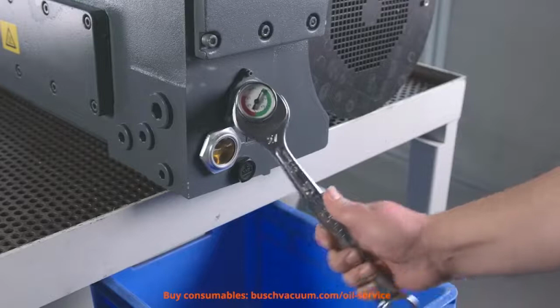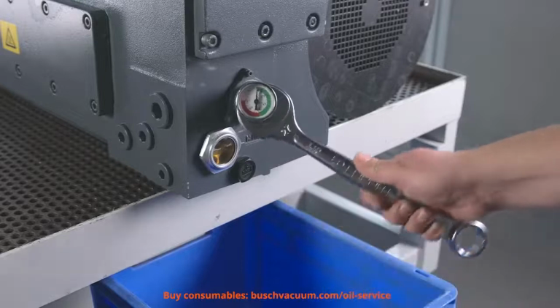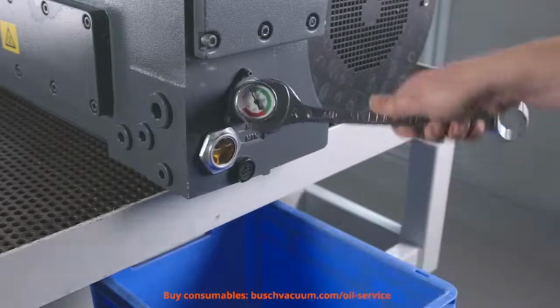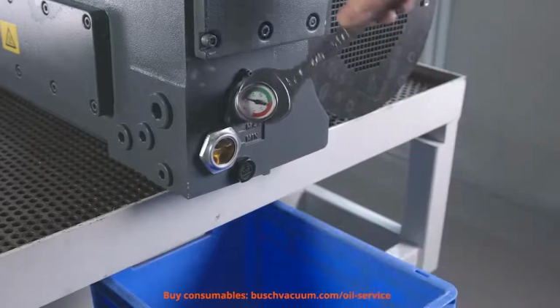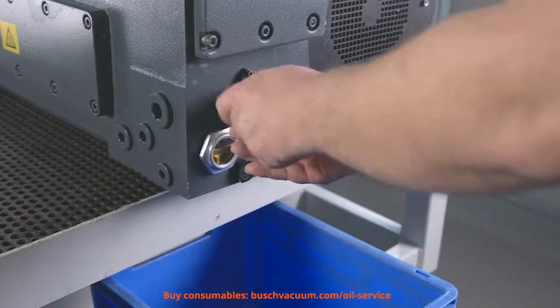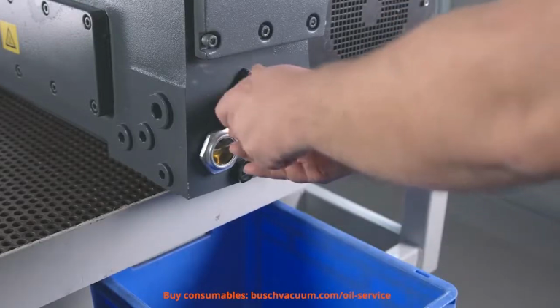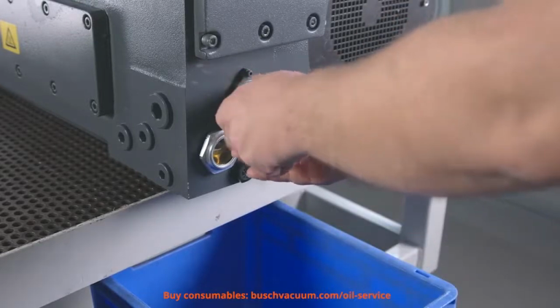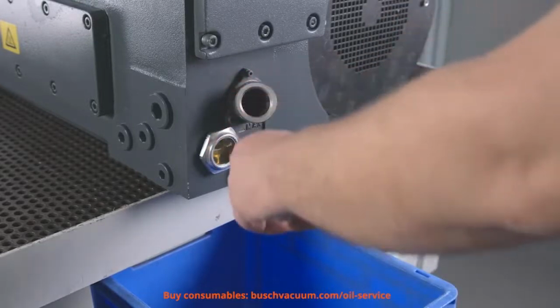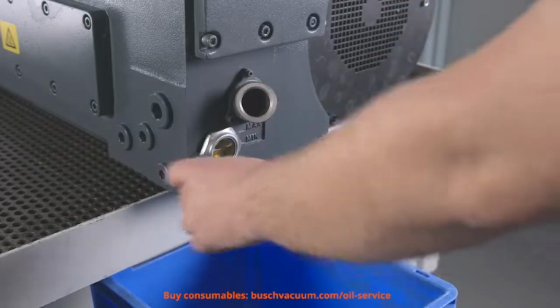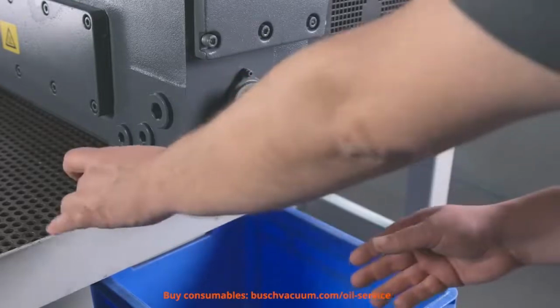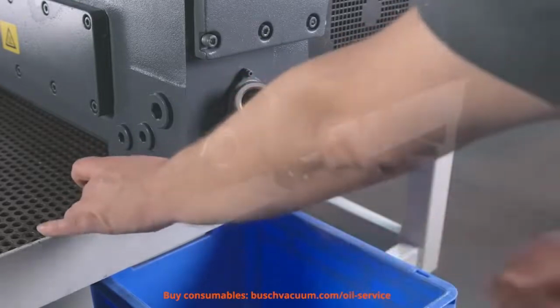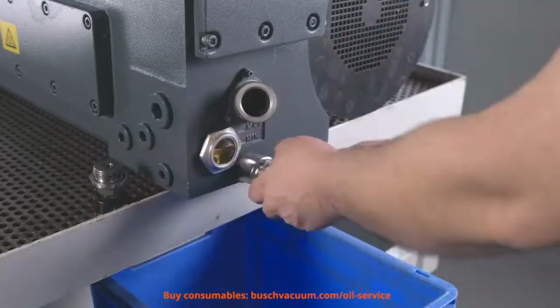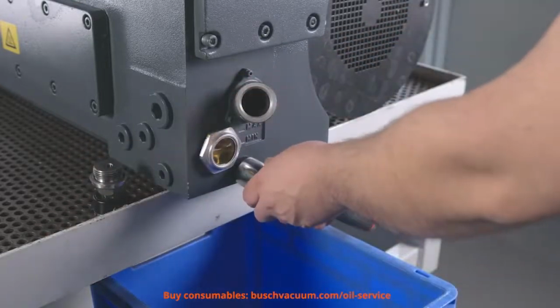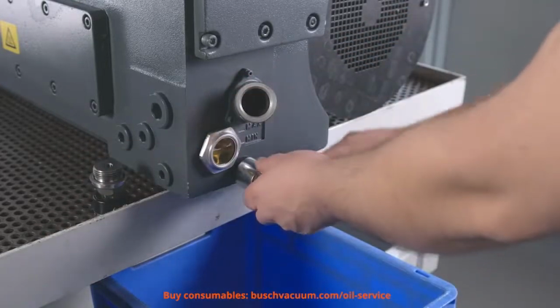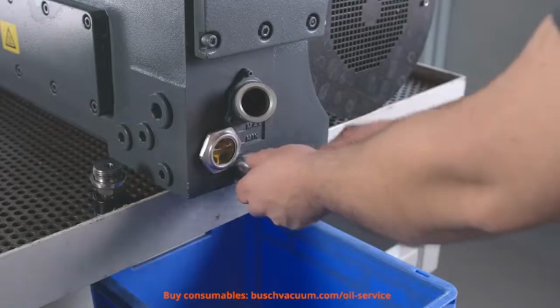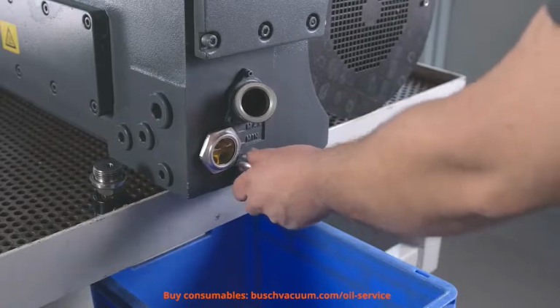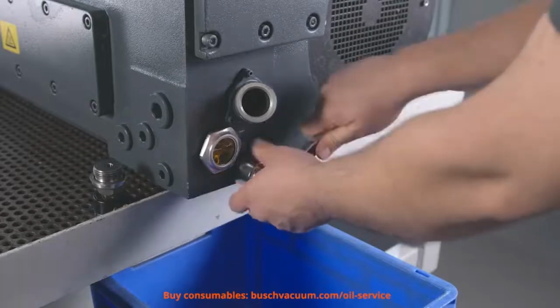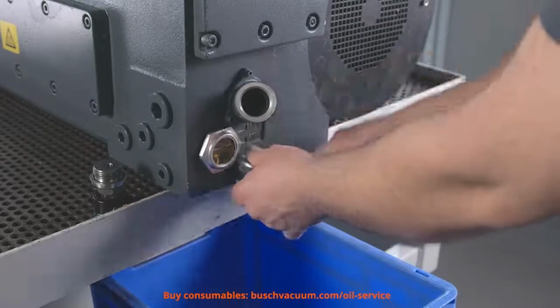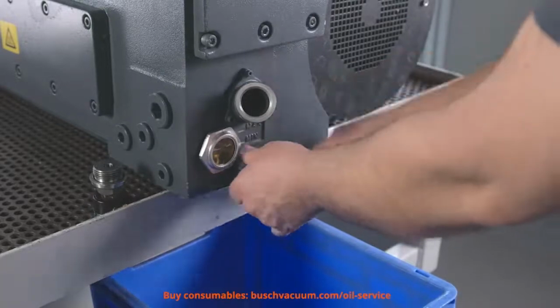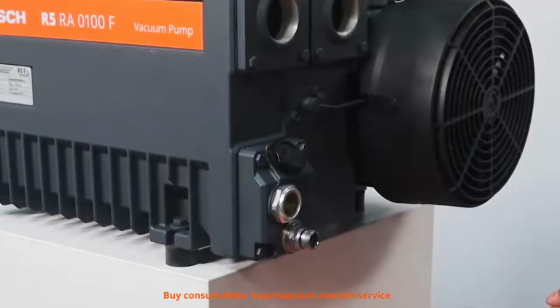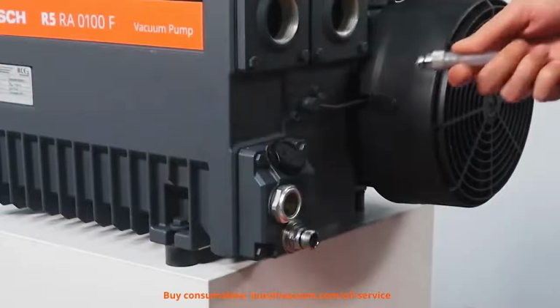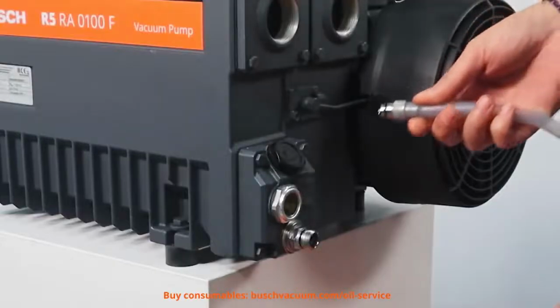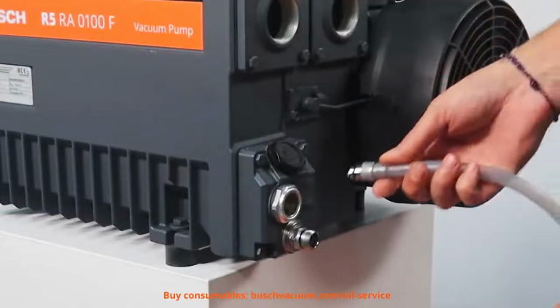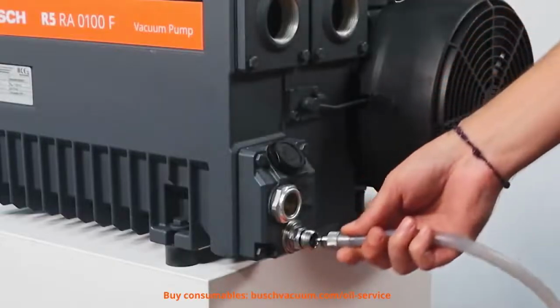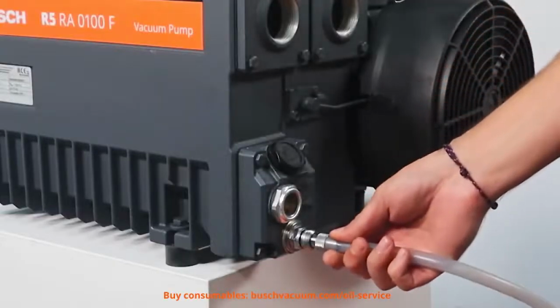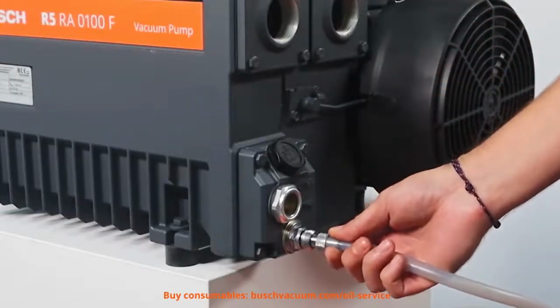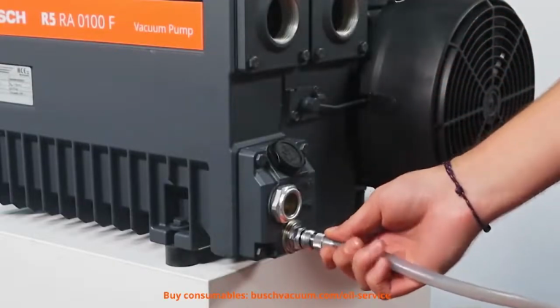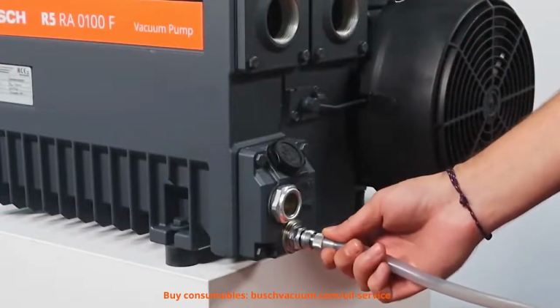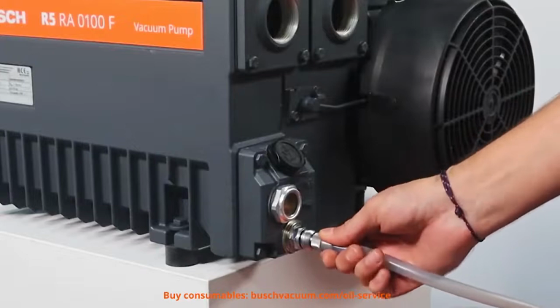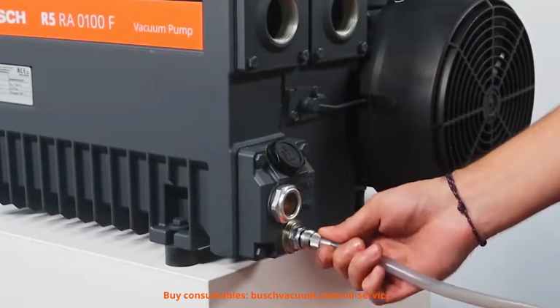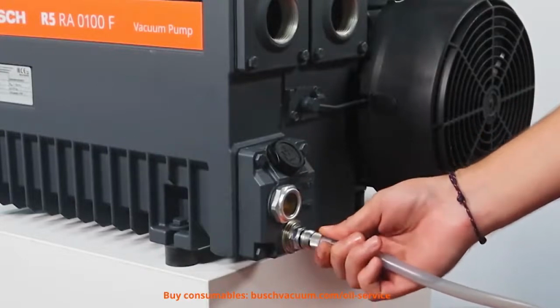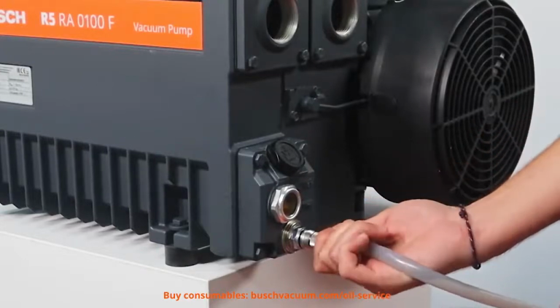First, we drain the old oil and make sure that no oil is left inside the pump. To do this in a practical and clean manner, we use the Bush Oil Drain Valve Kit.